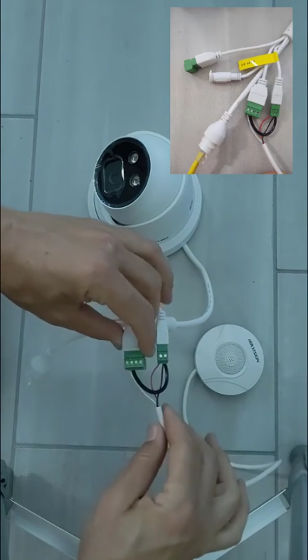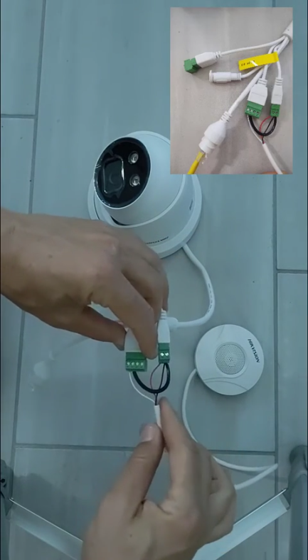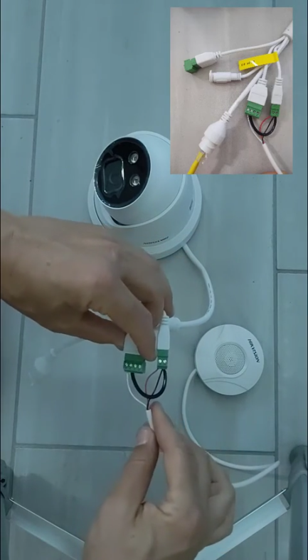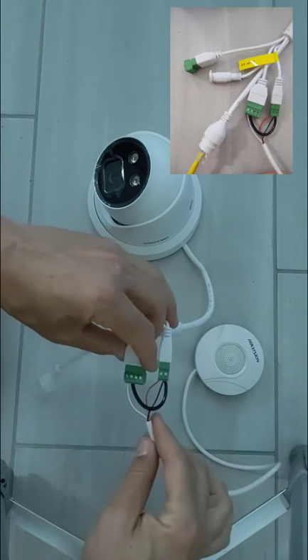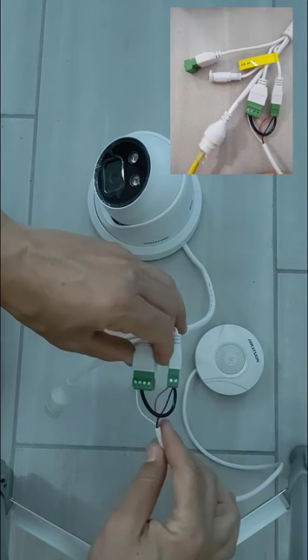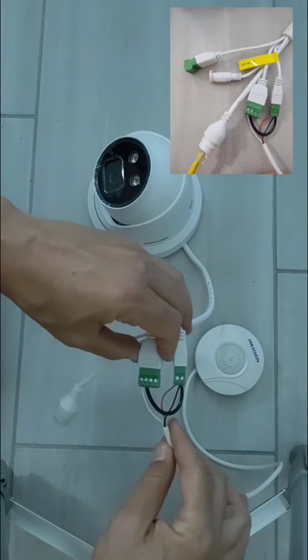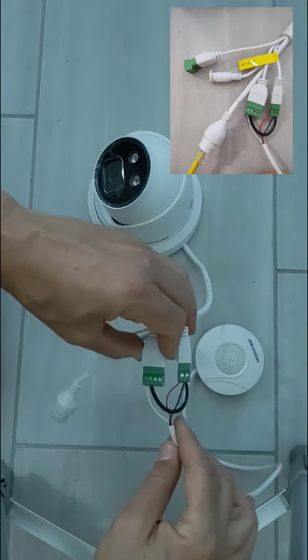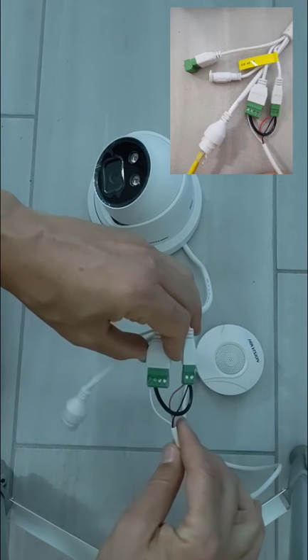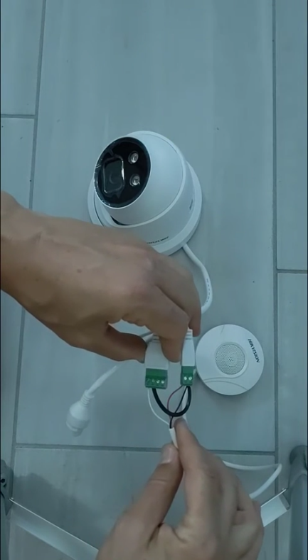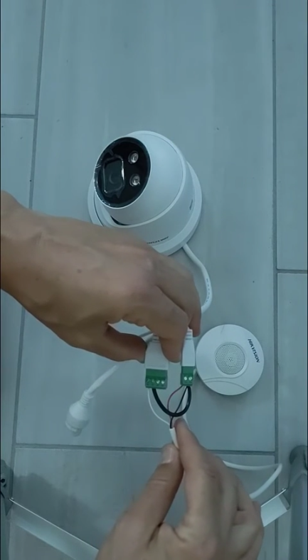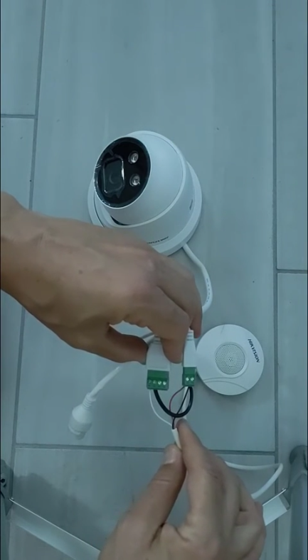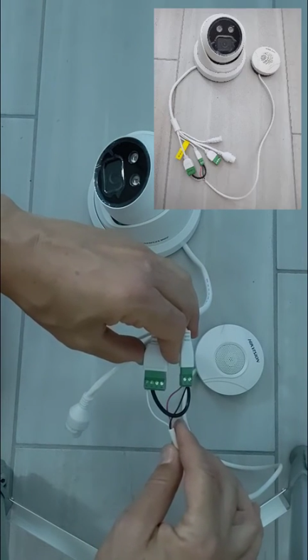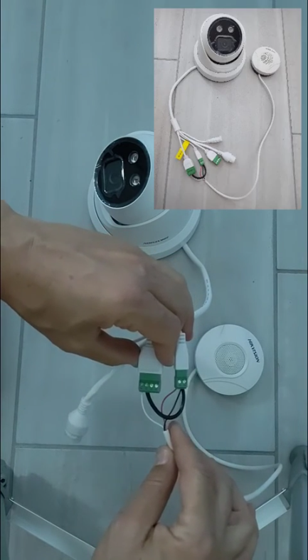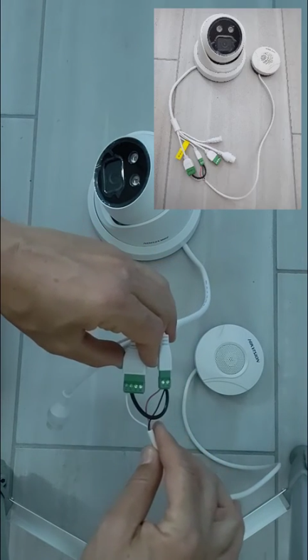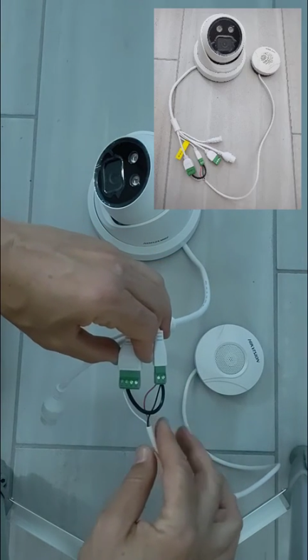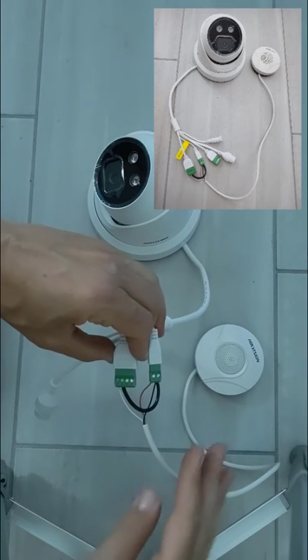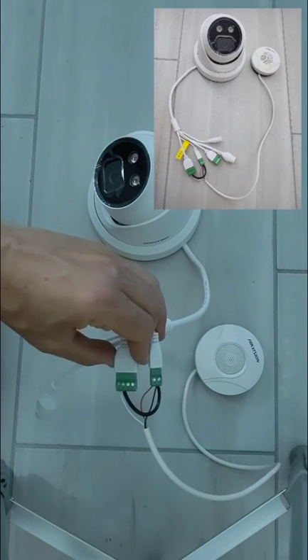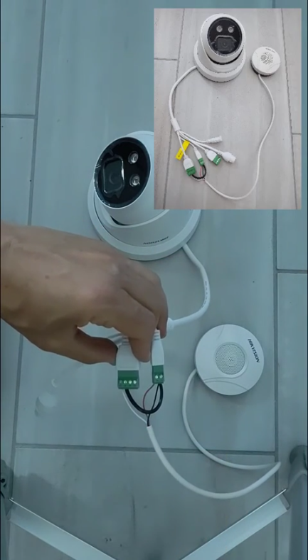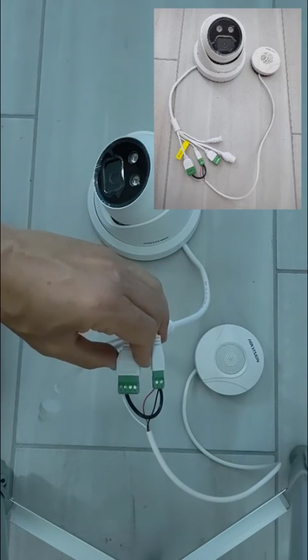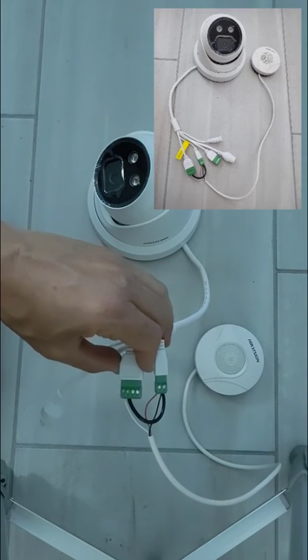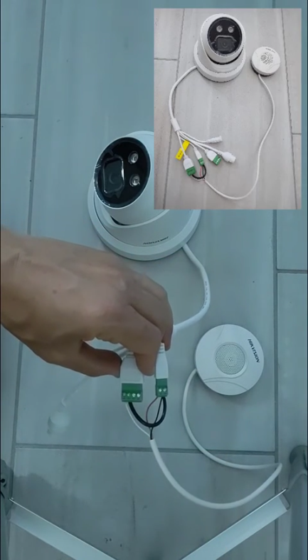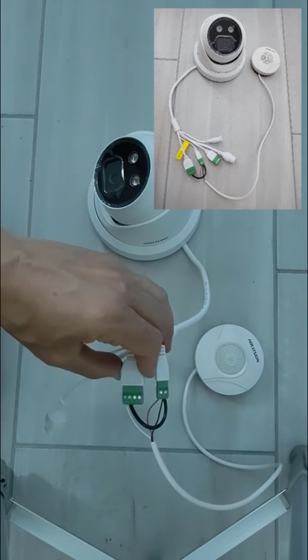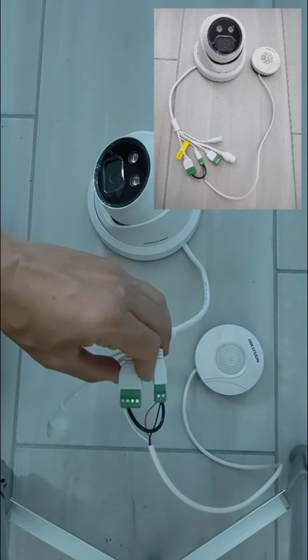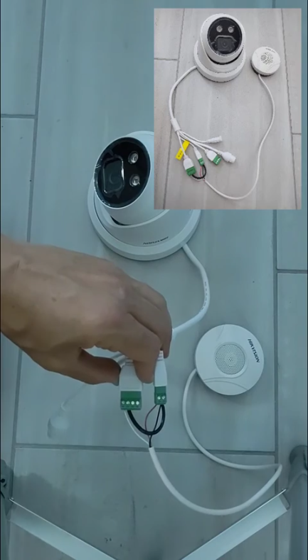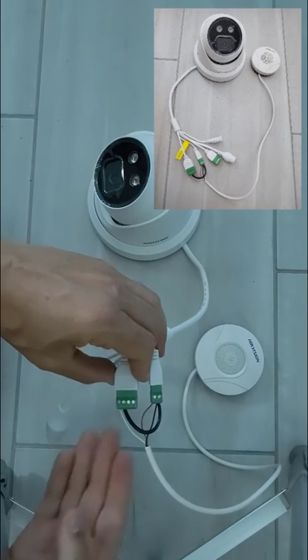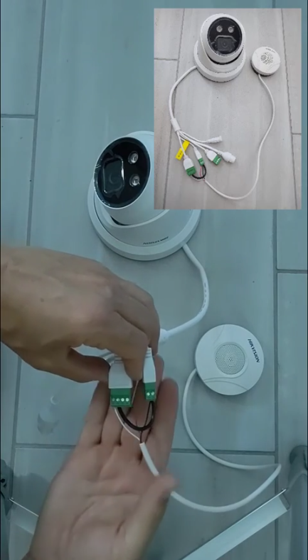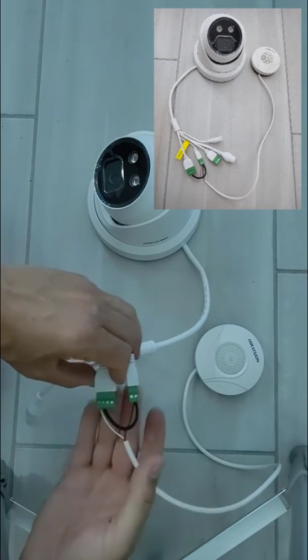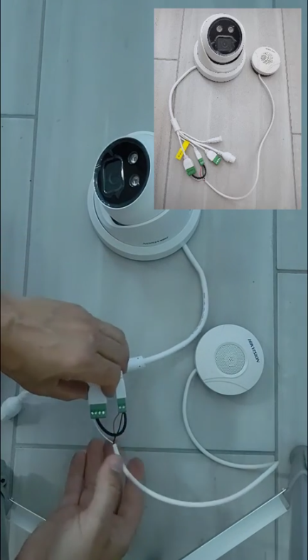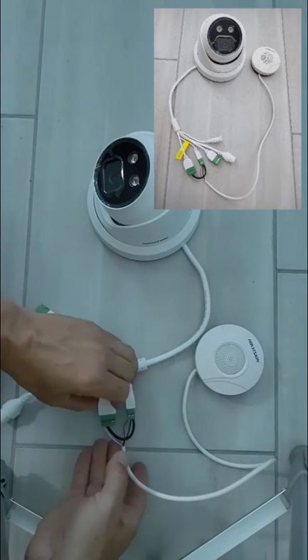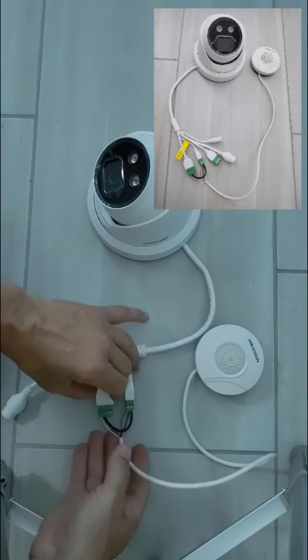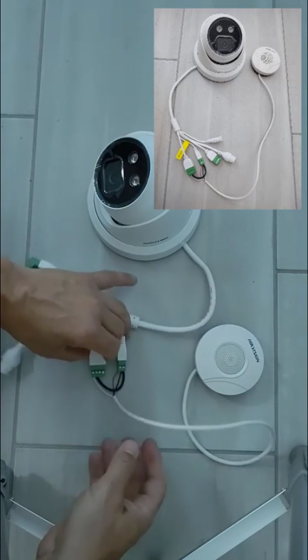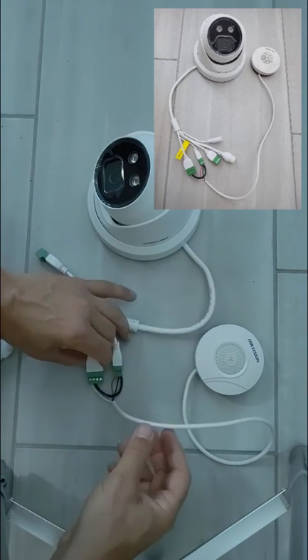Be sure to watch my next video, in which I will plug the same microphone into two different PoE cameras at once. Thank you.